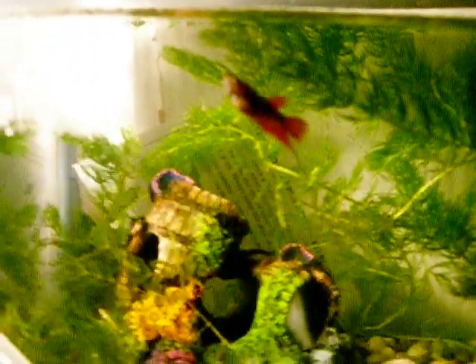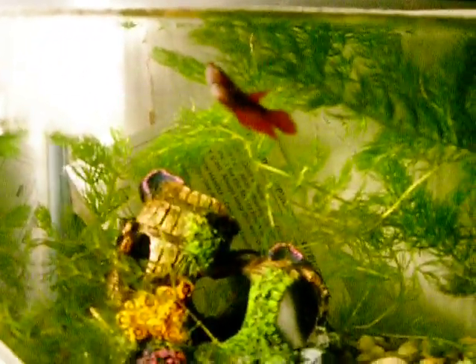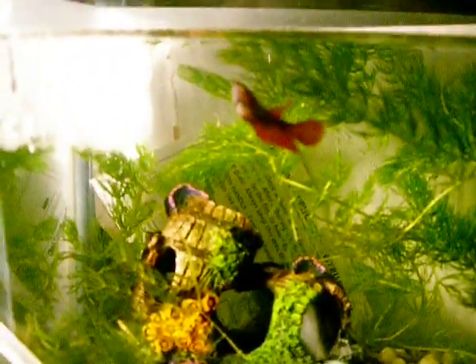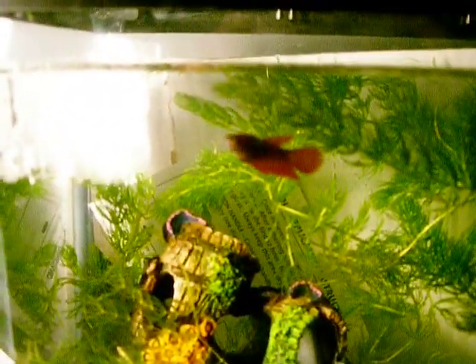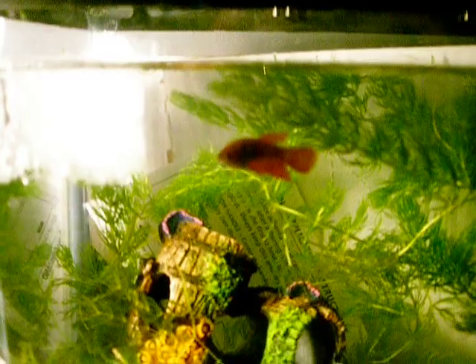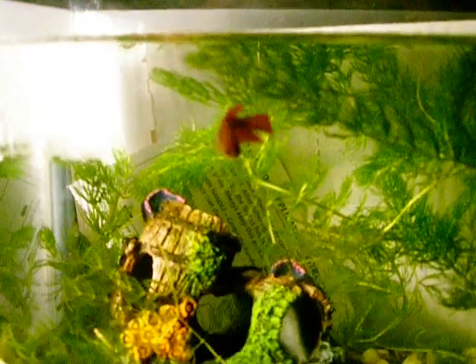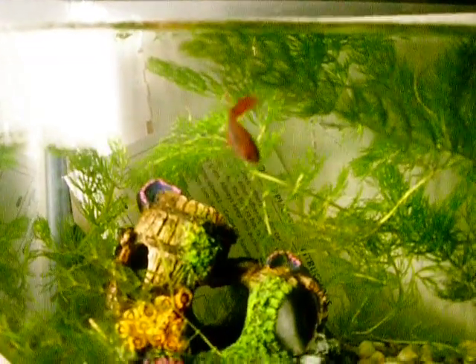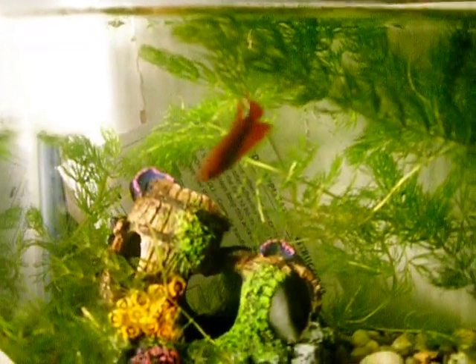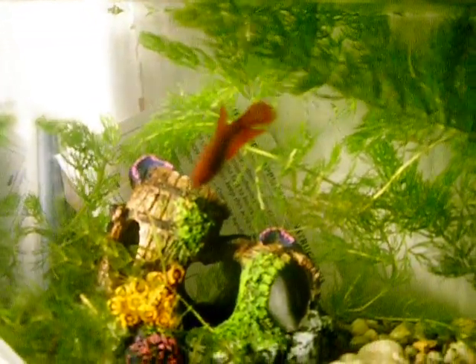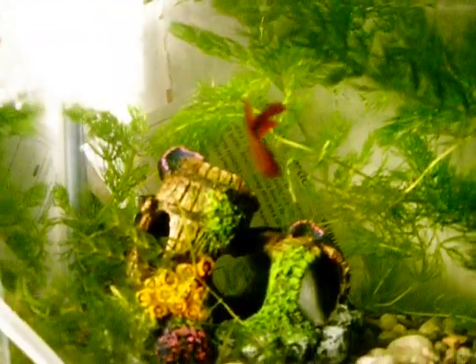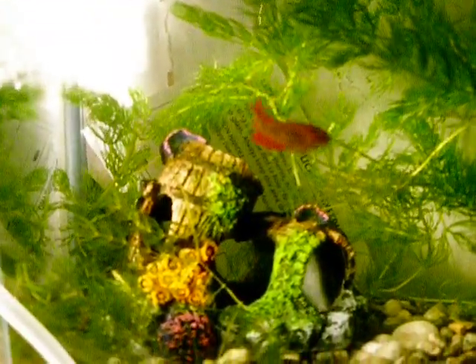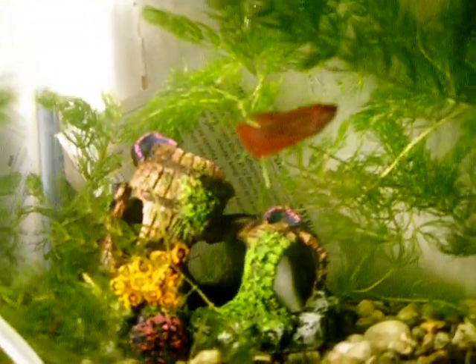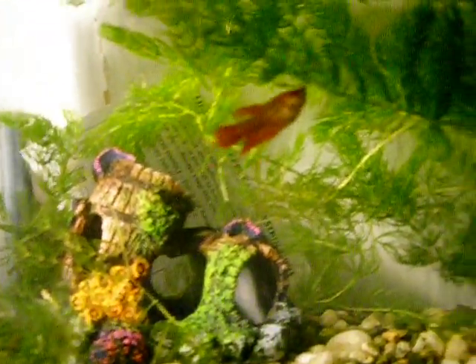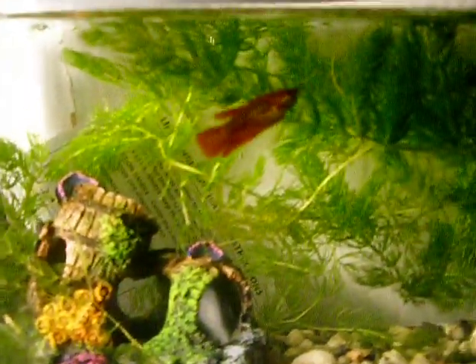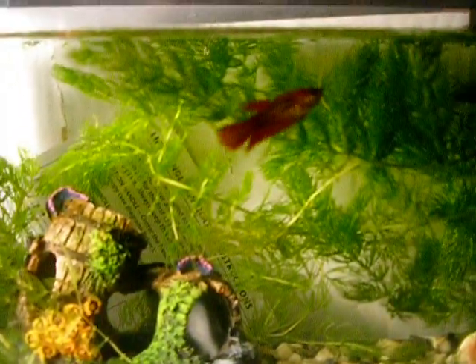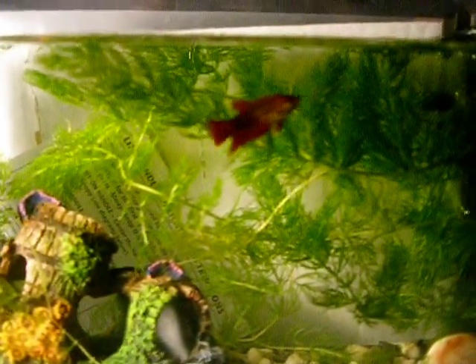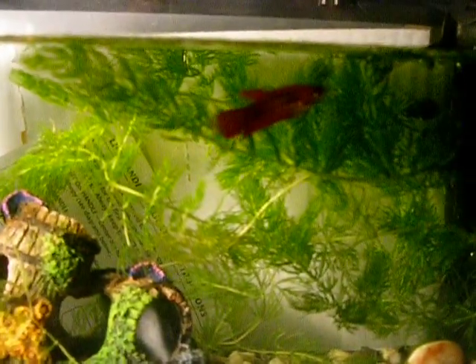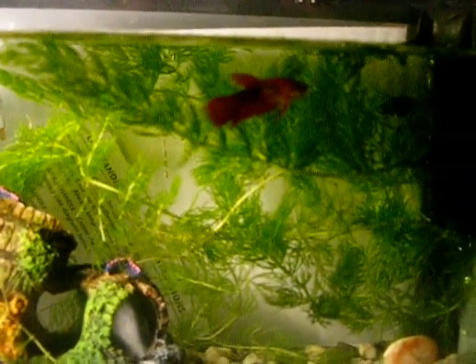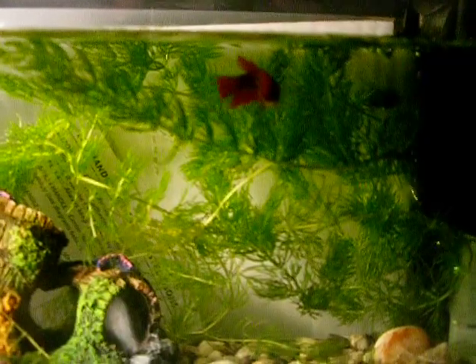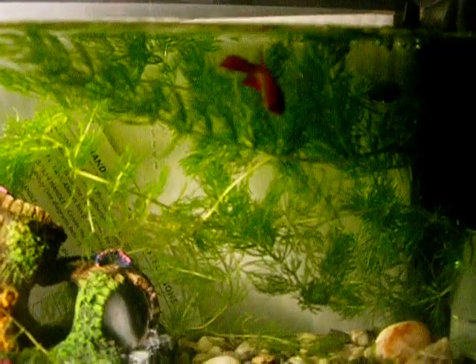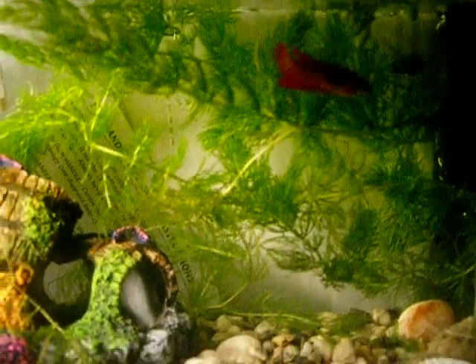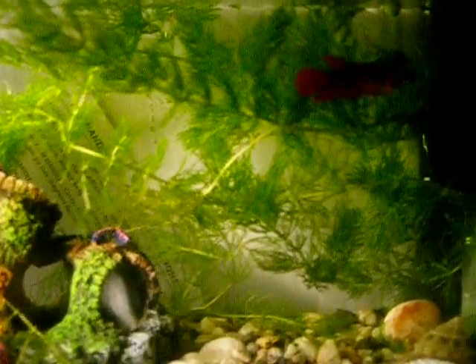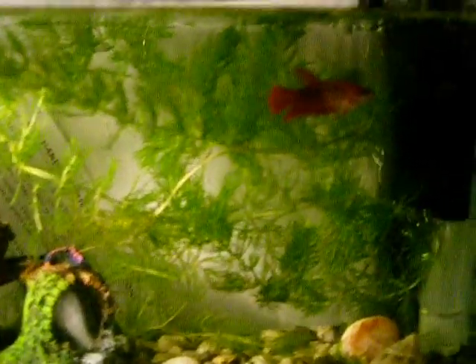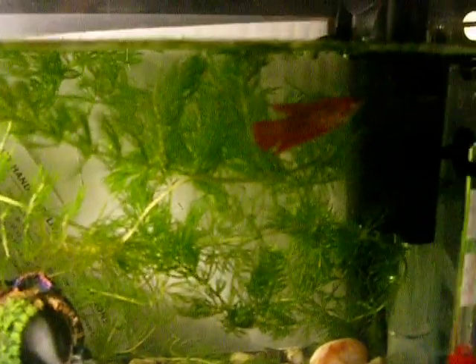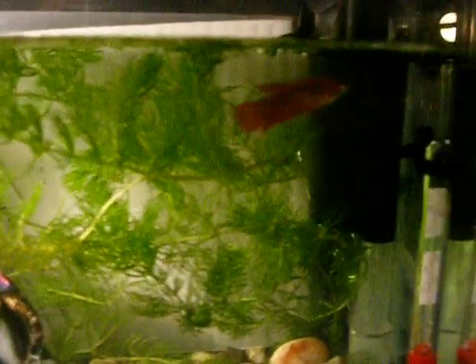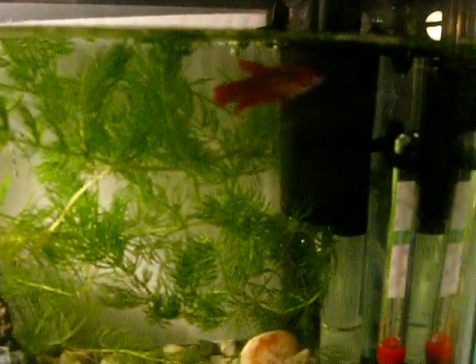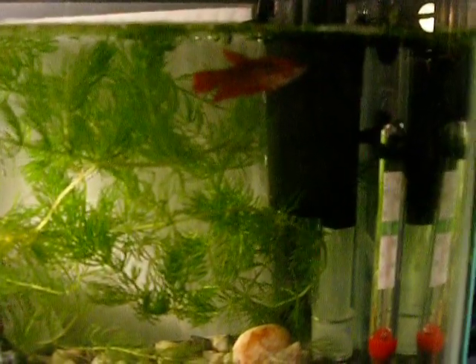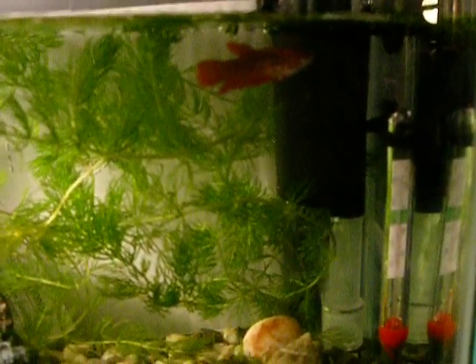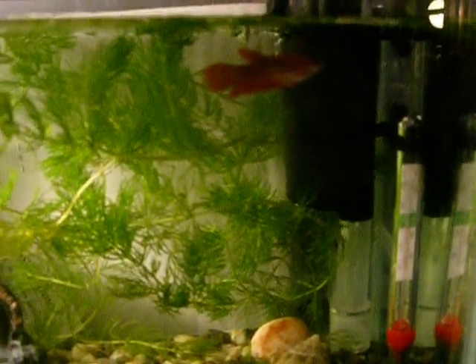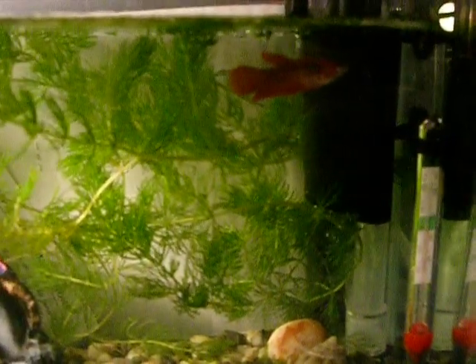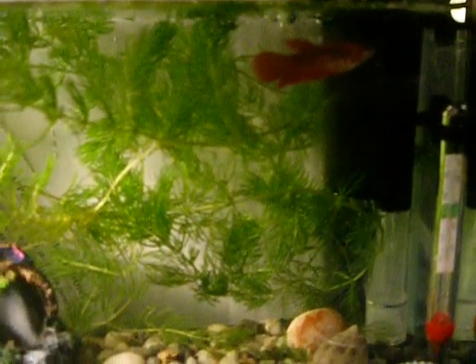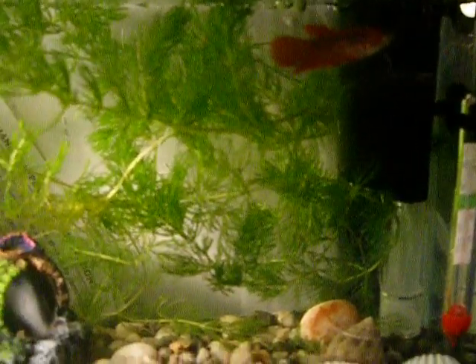You could see that there's only one fish and it might be lonely because they get bored. So I'm going to give it a friend, possibly some guppies, something of its size.